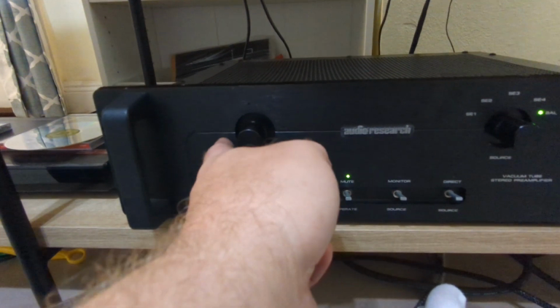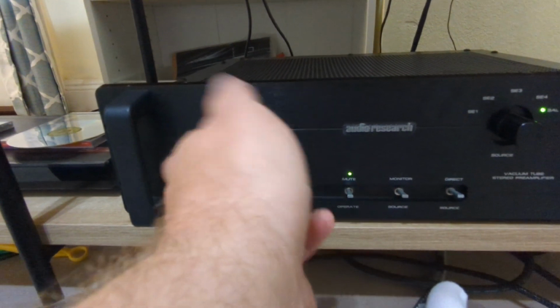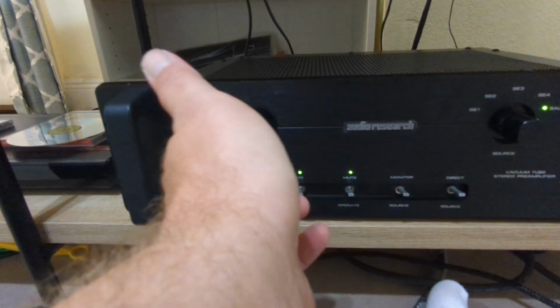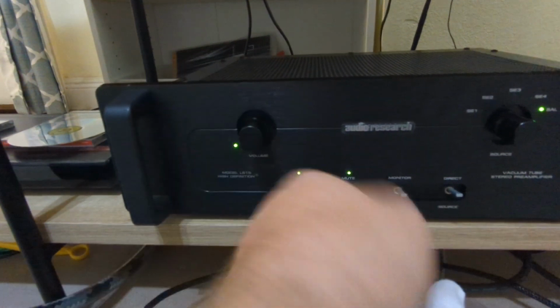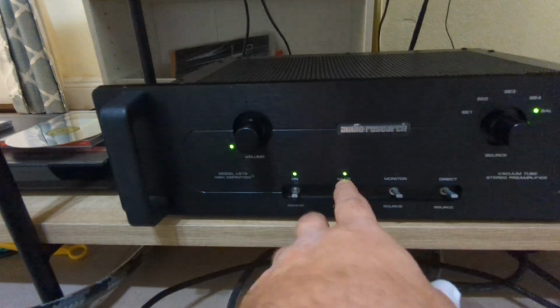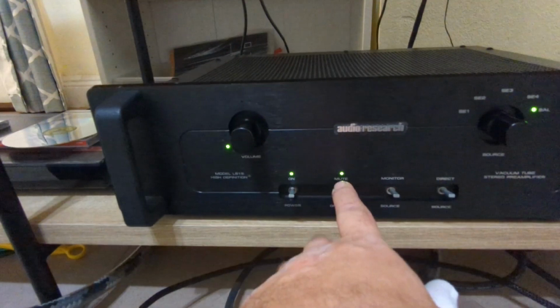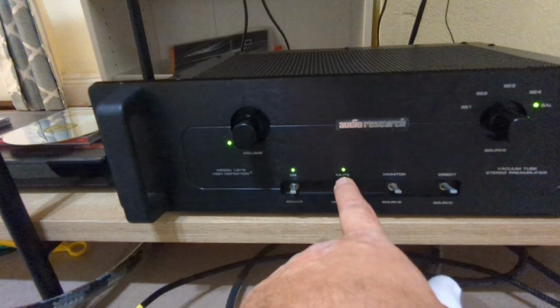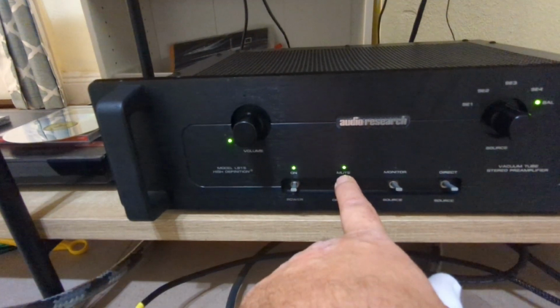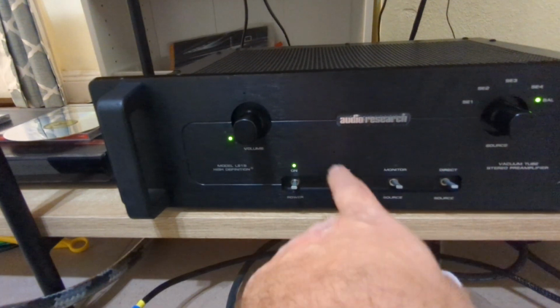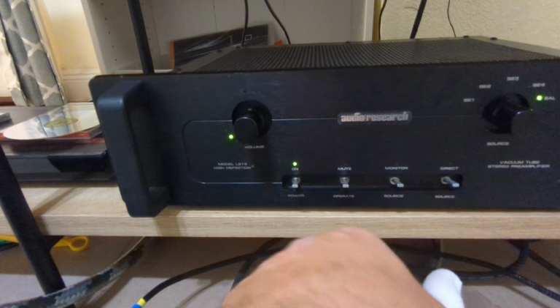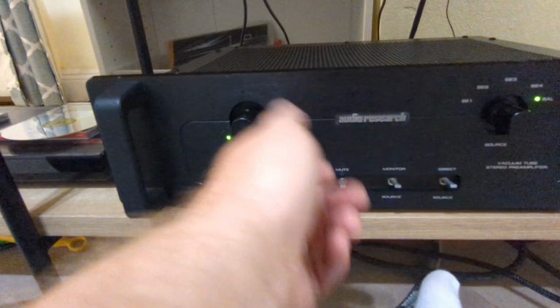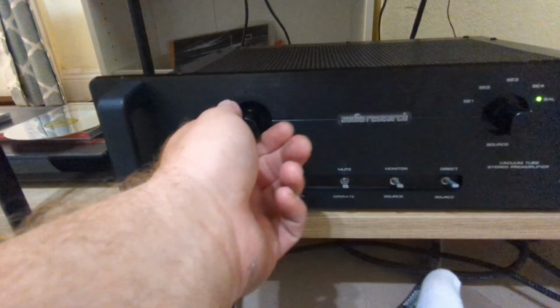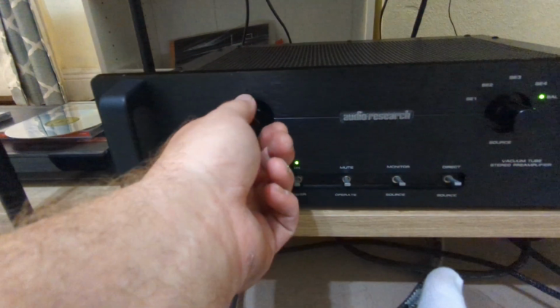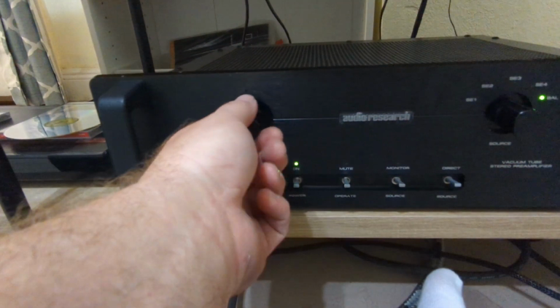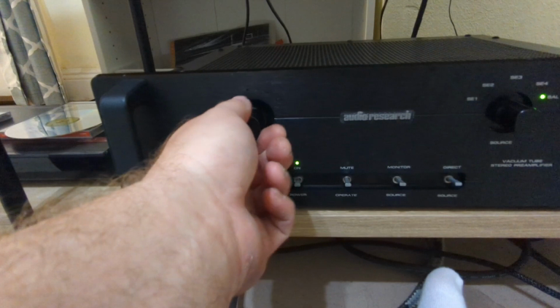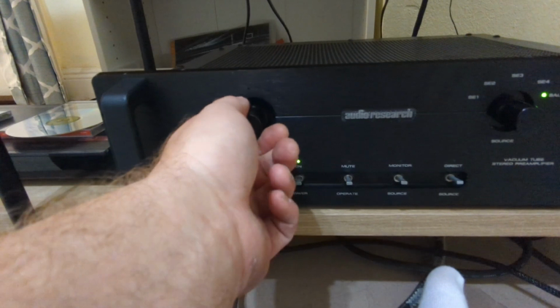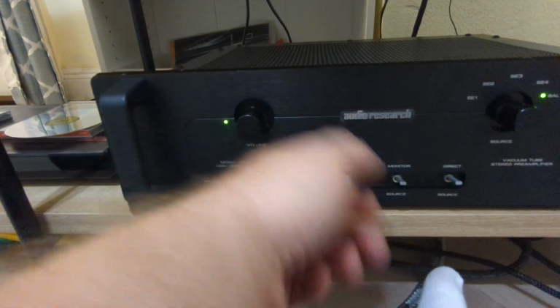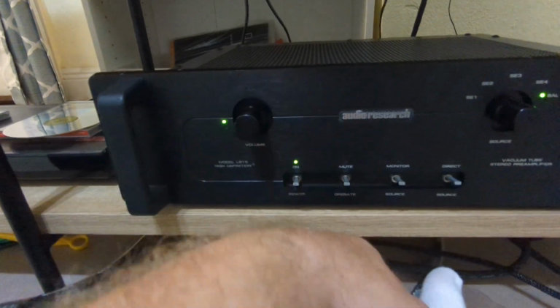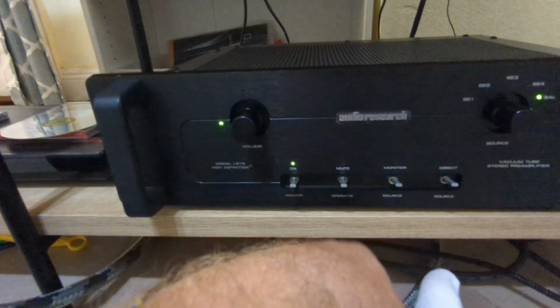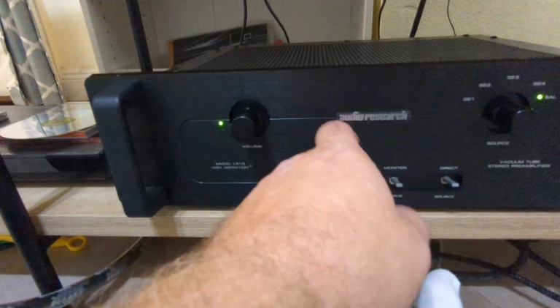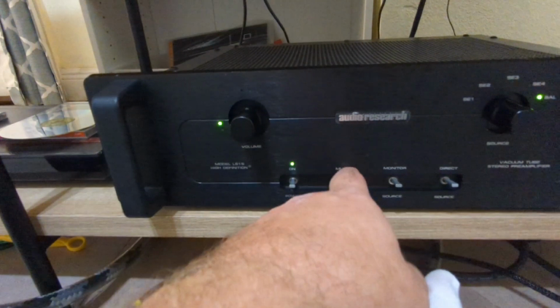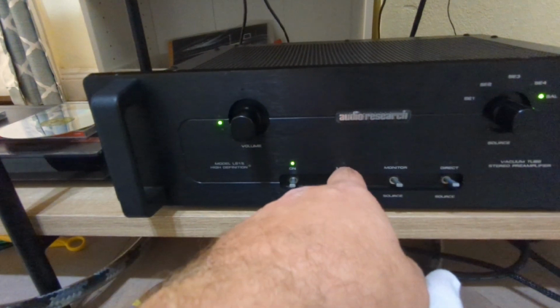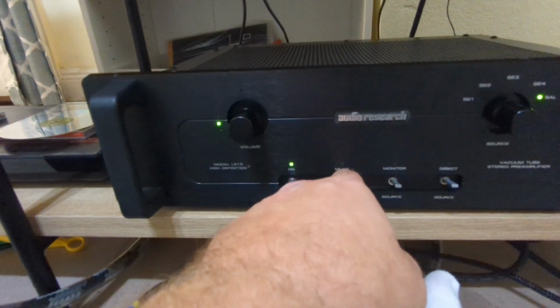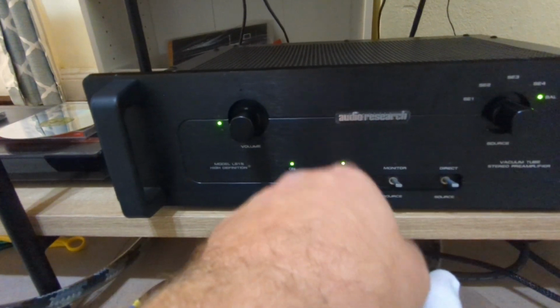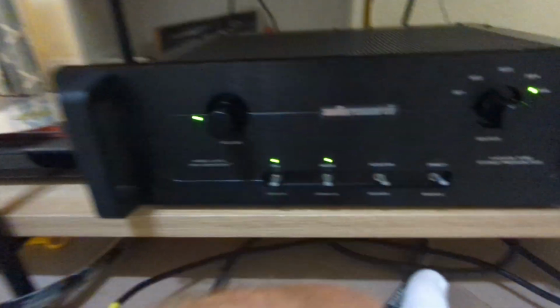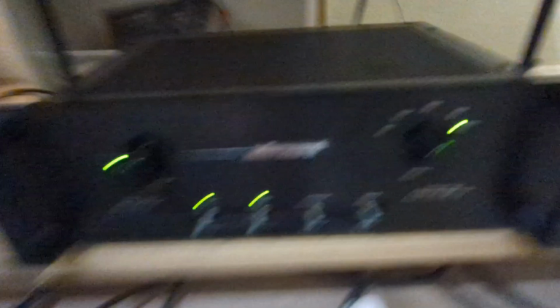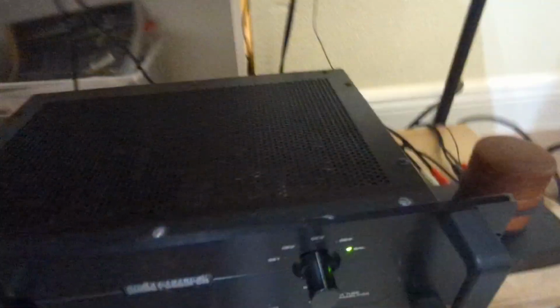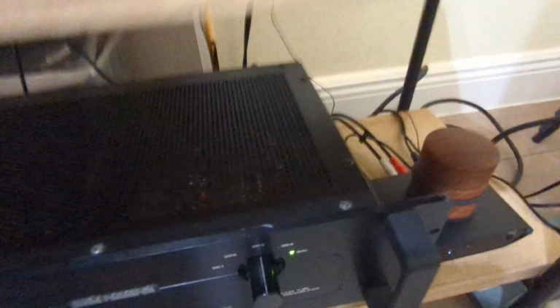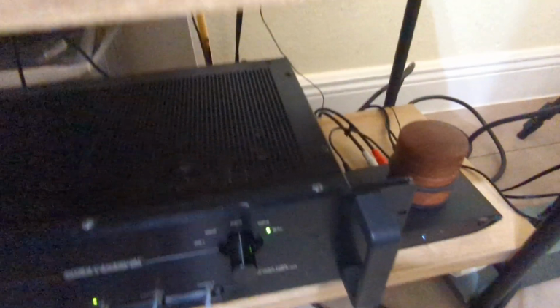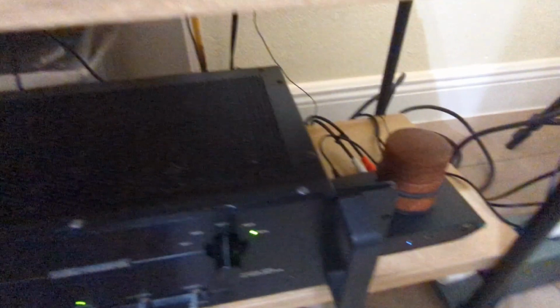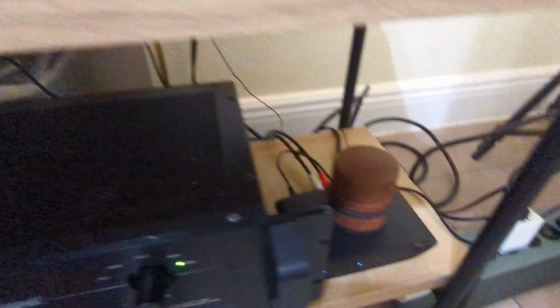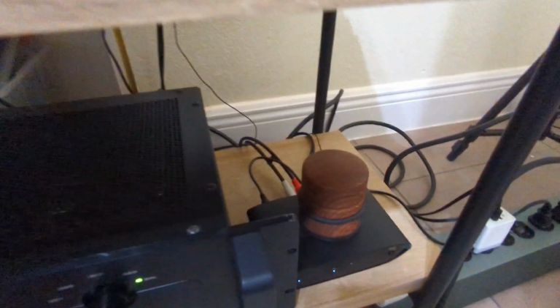One of the LEDs is out, but other than that it functions perfectly. And yeah, it works fine.